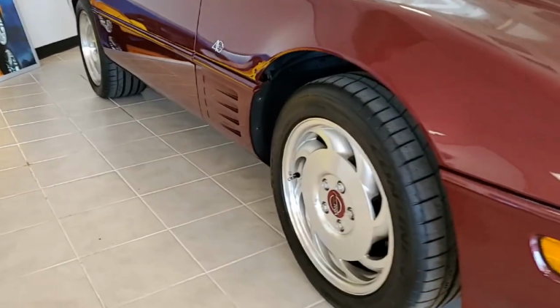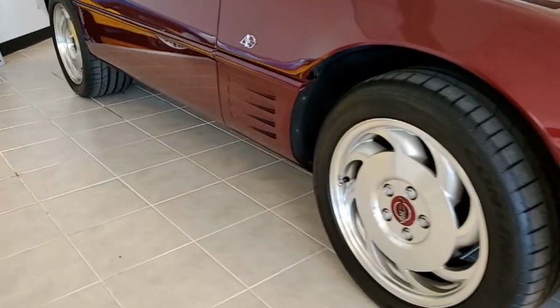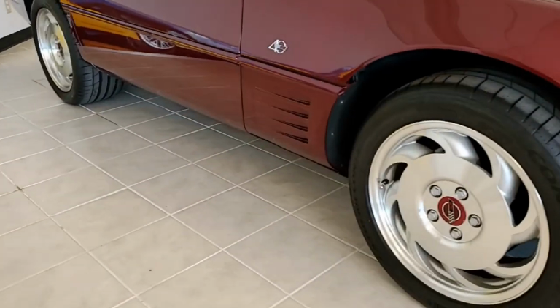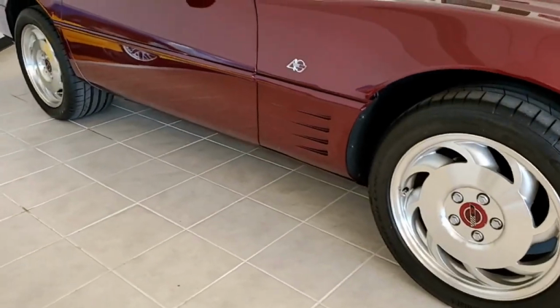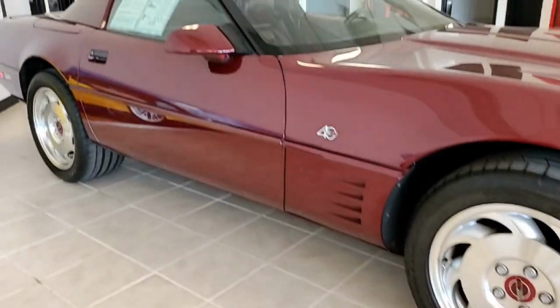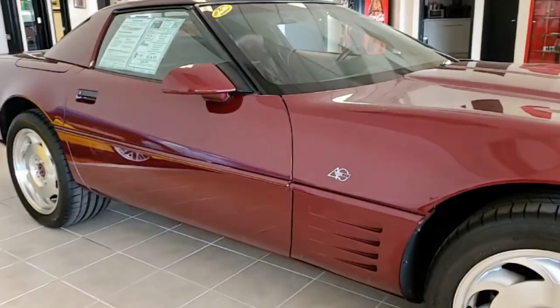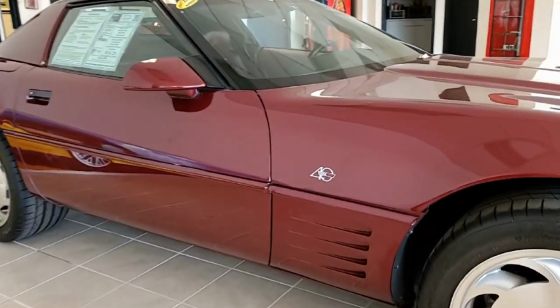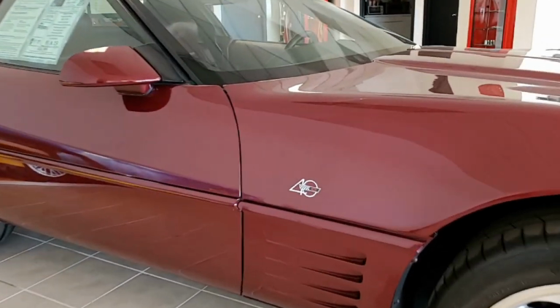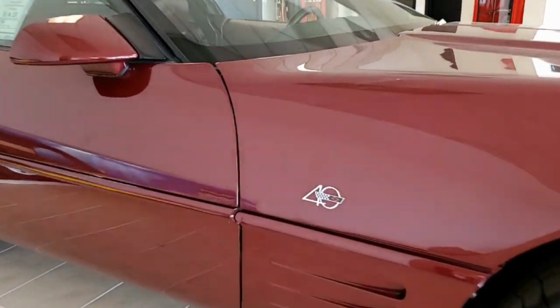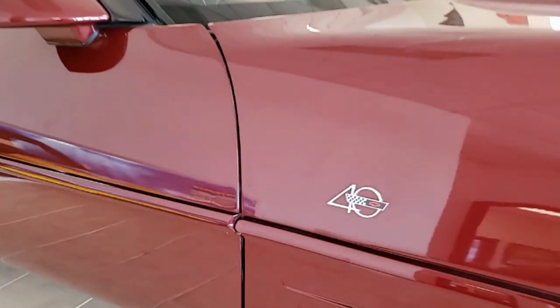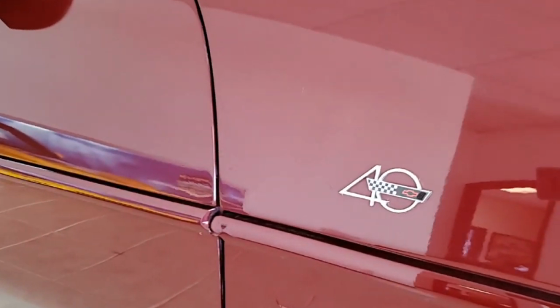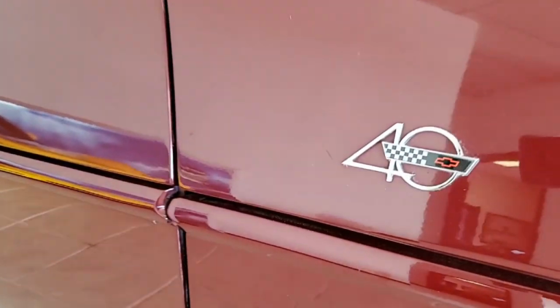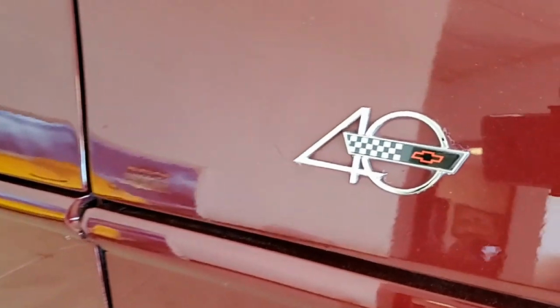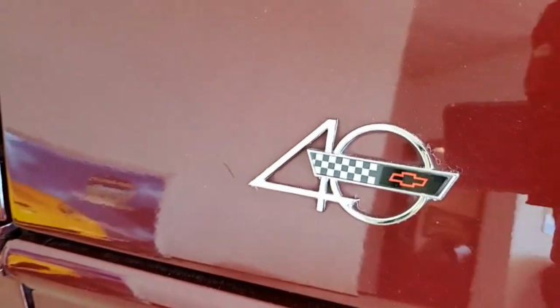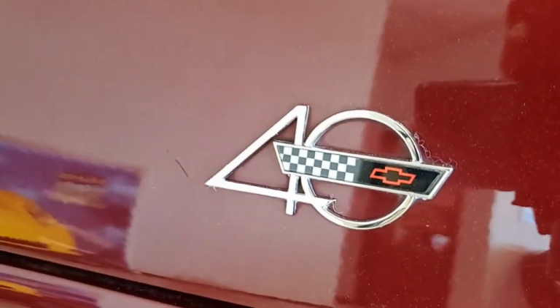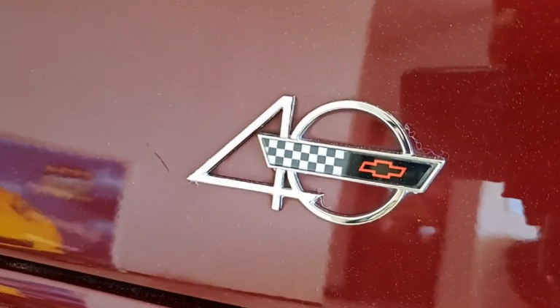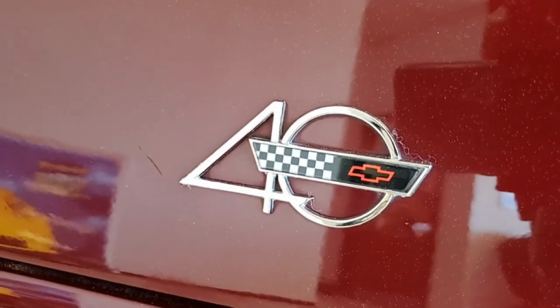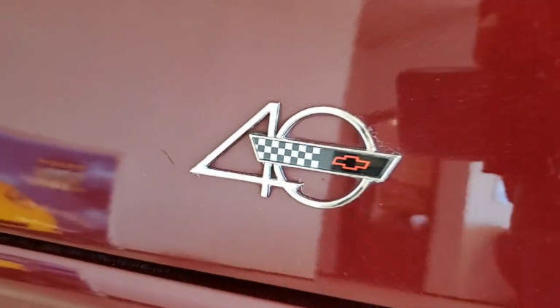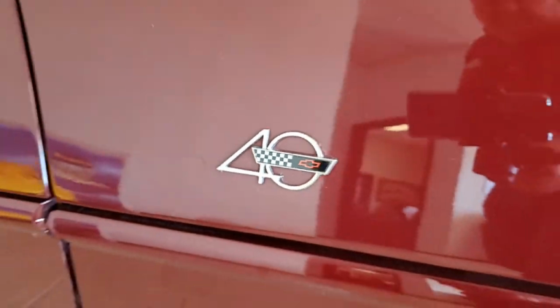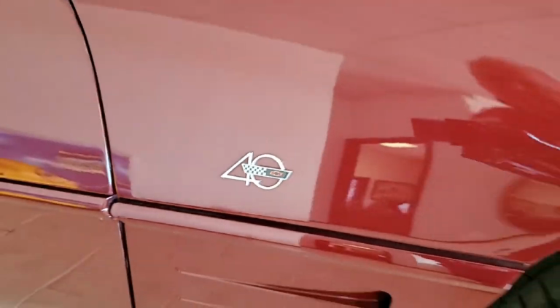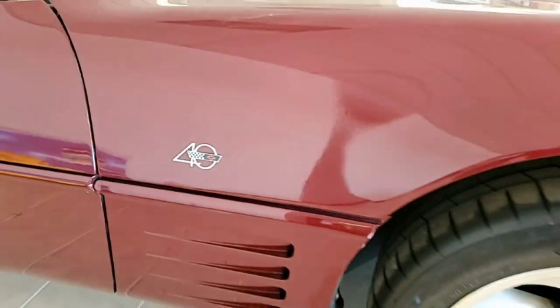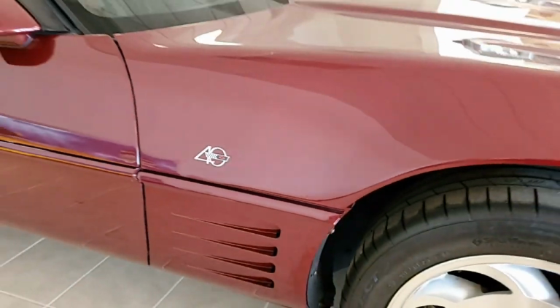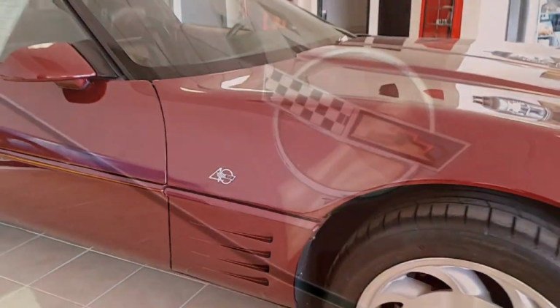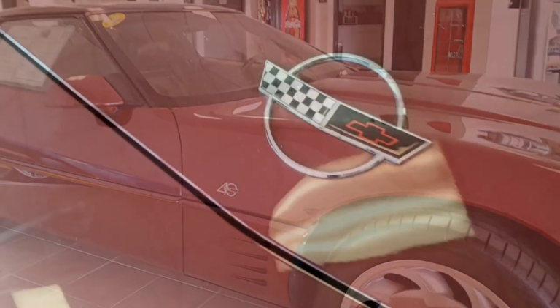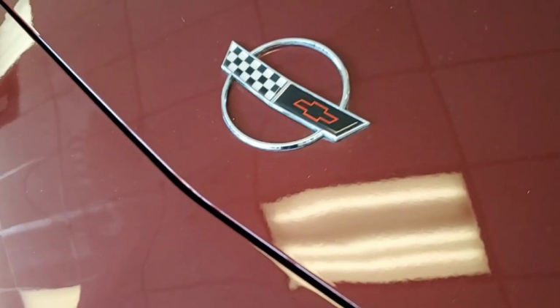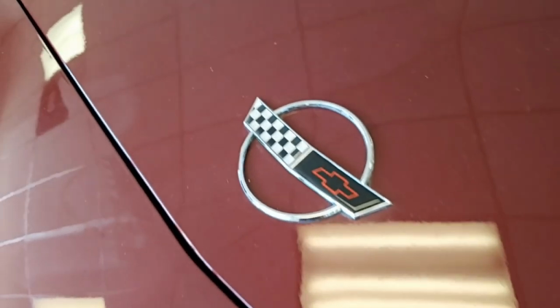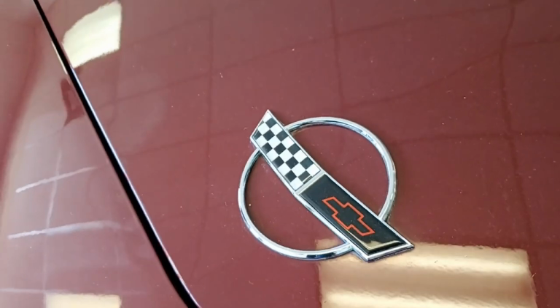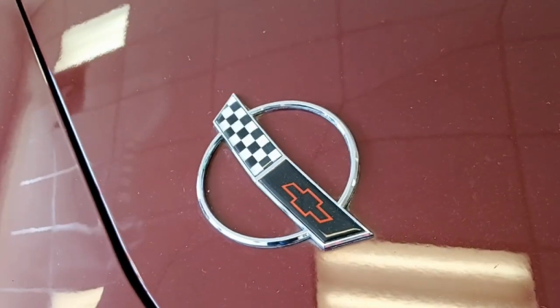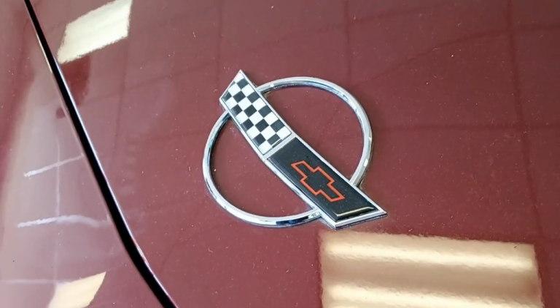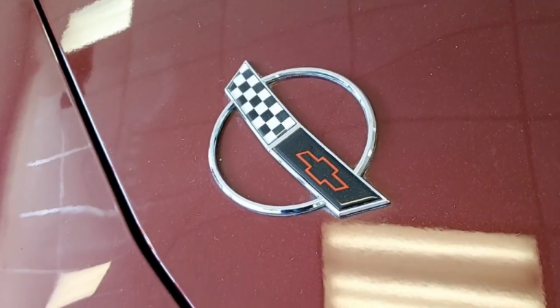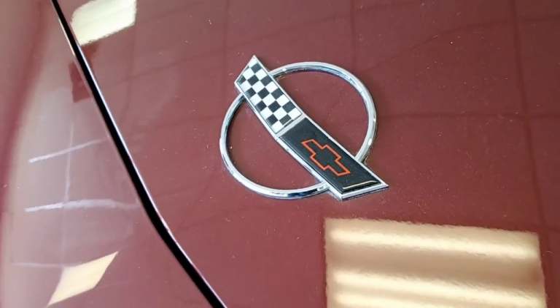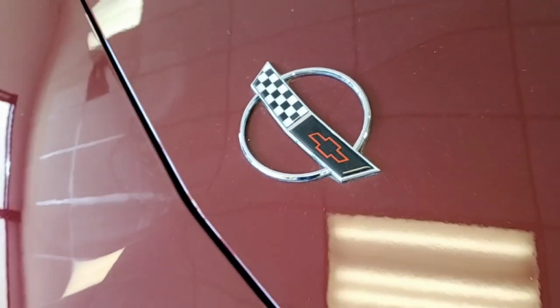You'll find dual power sports seats, electronic climate control, performance axle ratio, FX3 selective ride and handling package, the Bose gold AM FM CD cassette stereo system, and fog lamps.